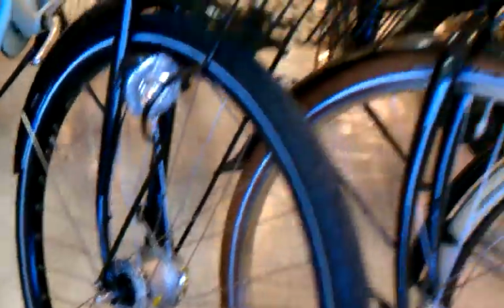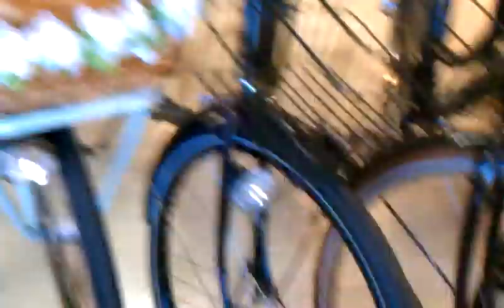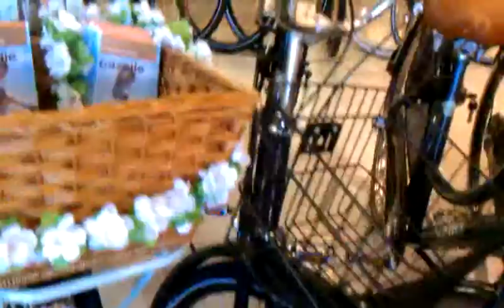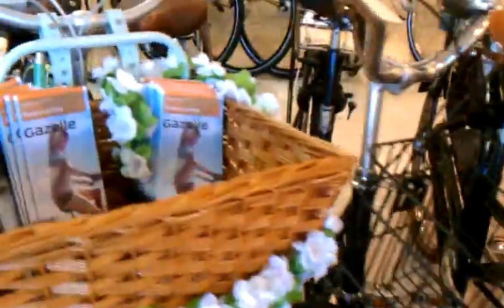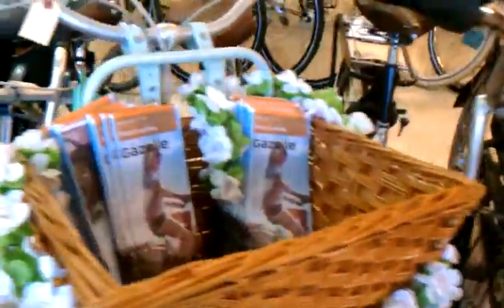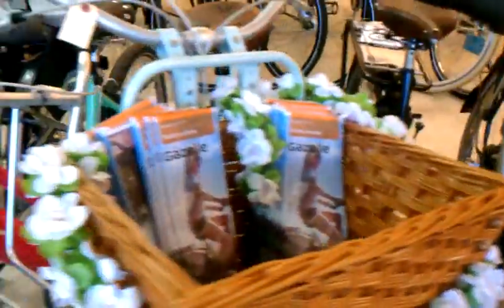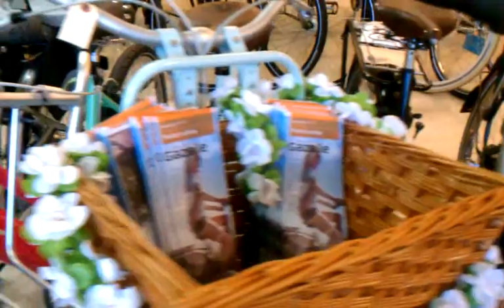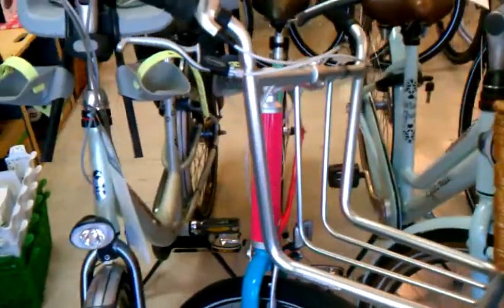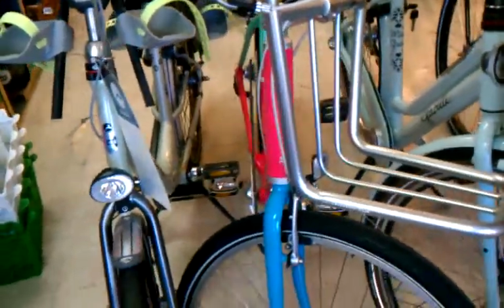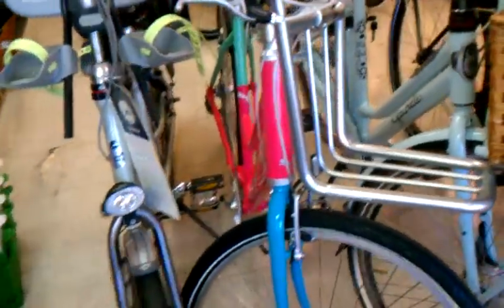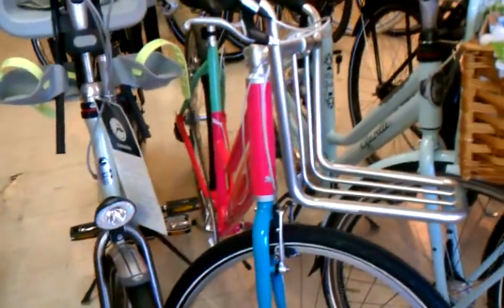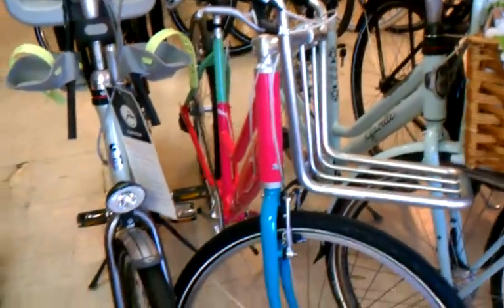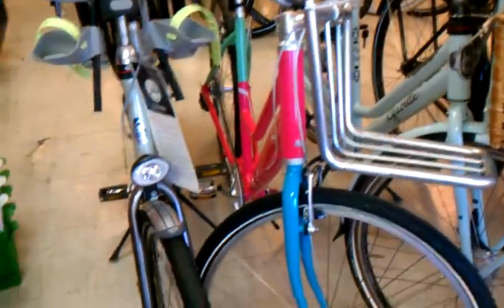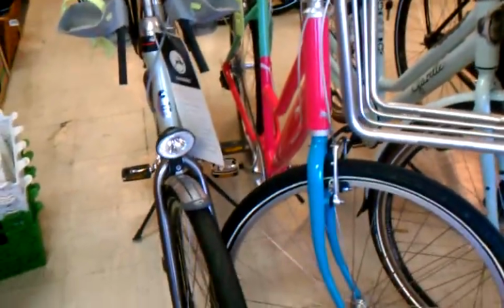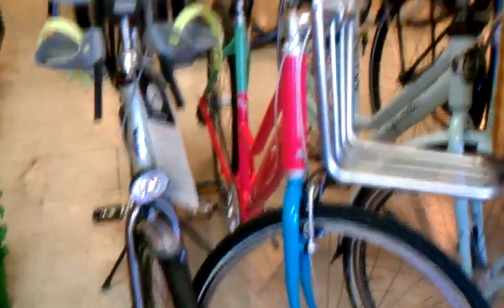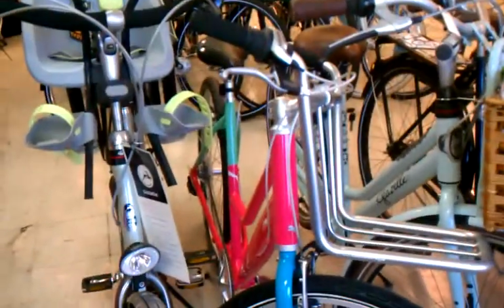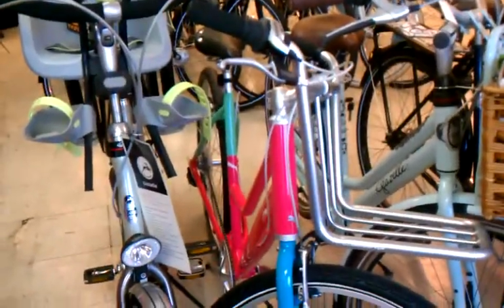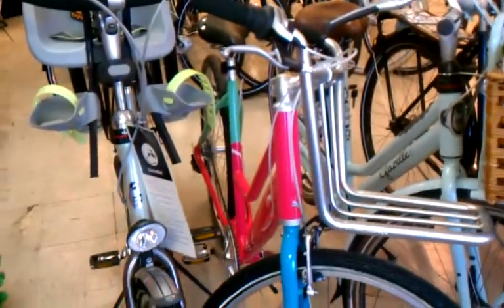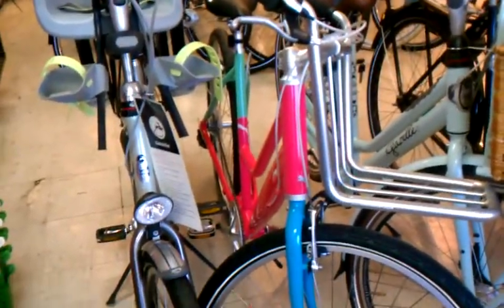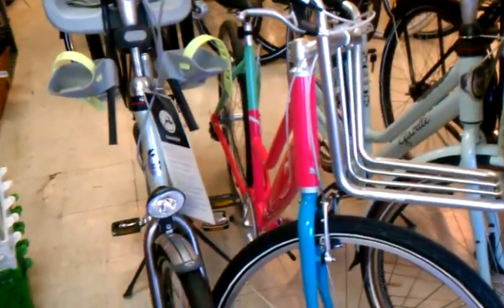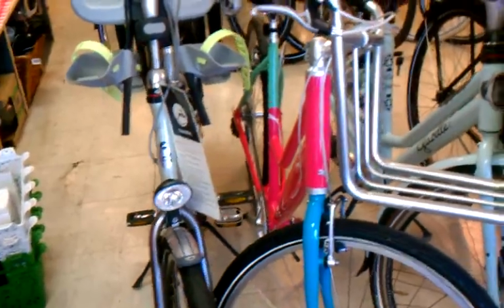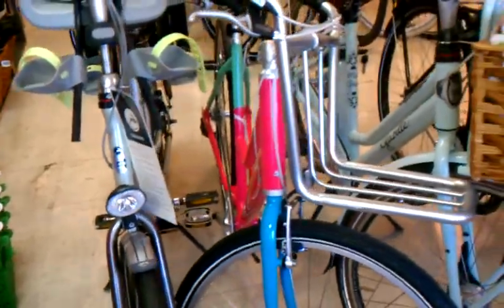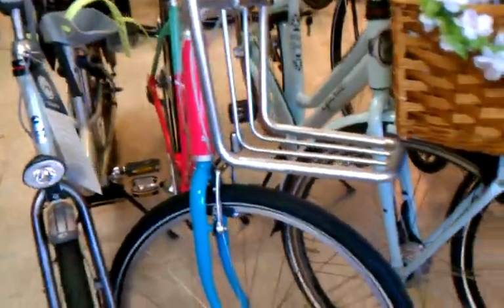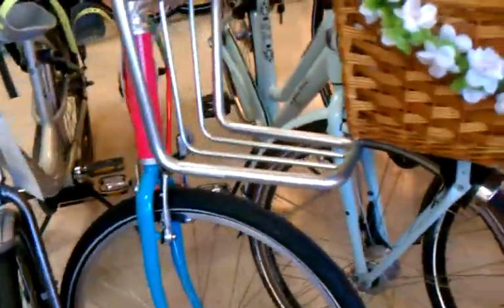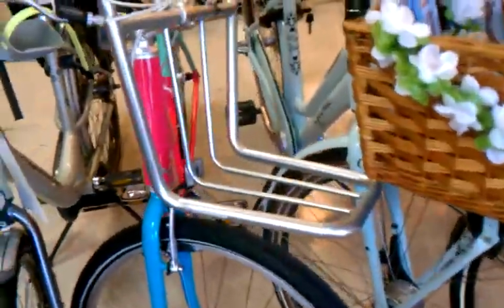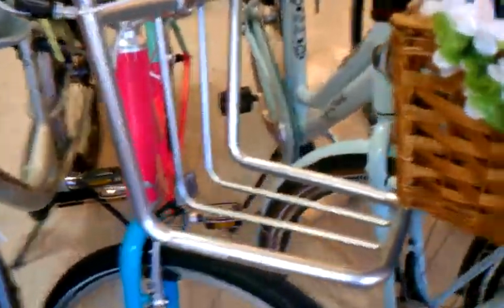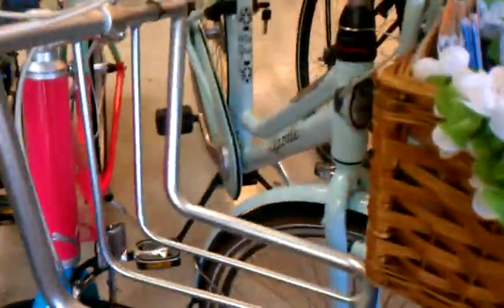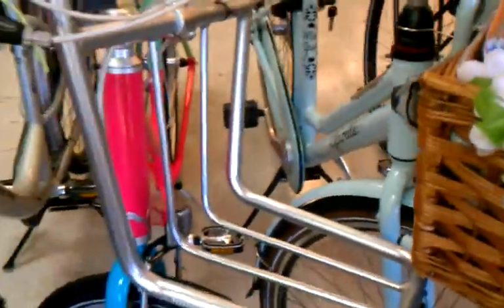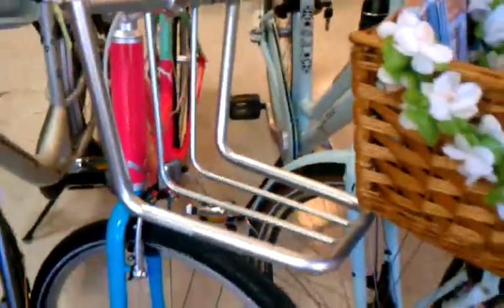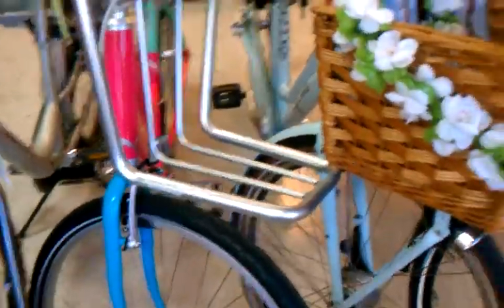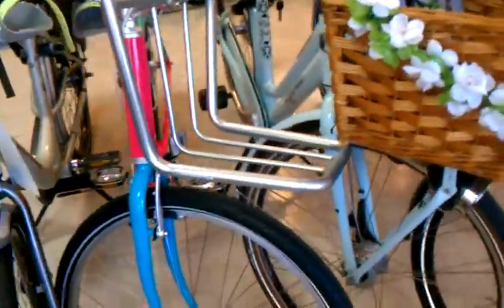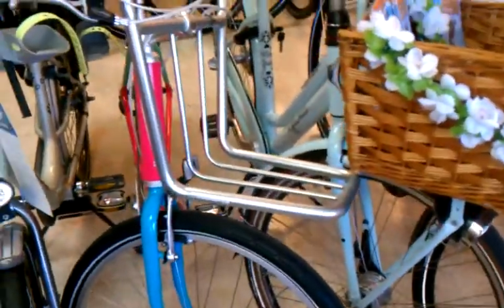A Gazelle Miss Bloom, new. We have a really funky-looking Puma bike — a lot of pink, pastel blue and green — with a little rack in the front so you can carry your boxes of Chinese takeout or pizza, what have you.